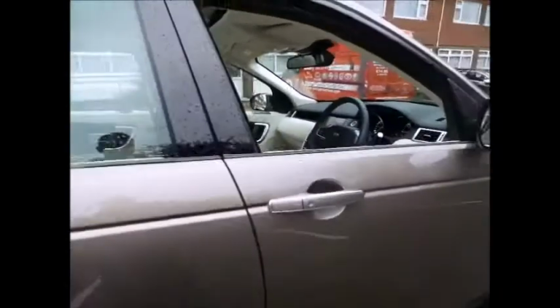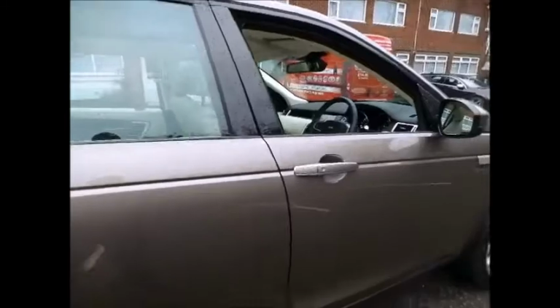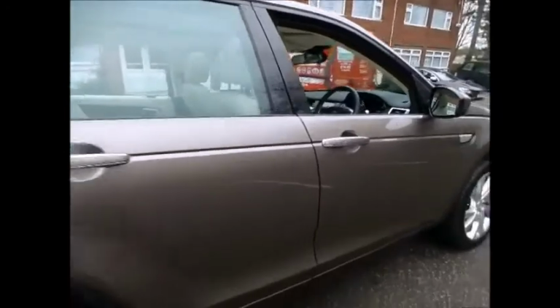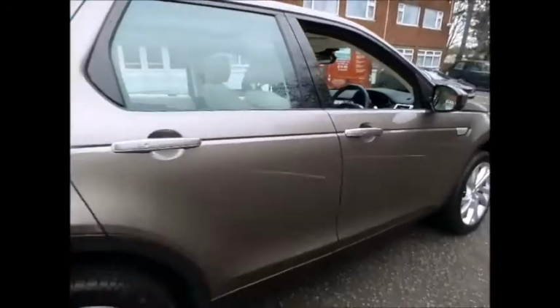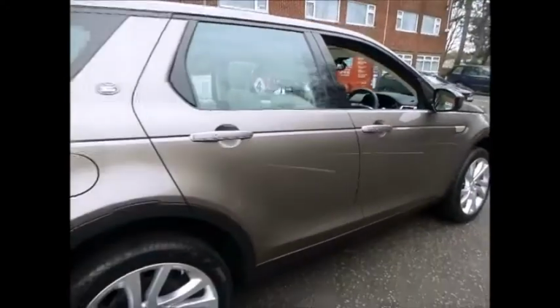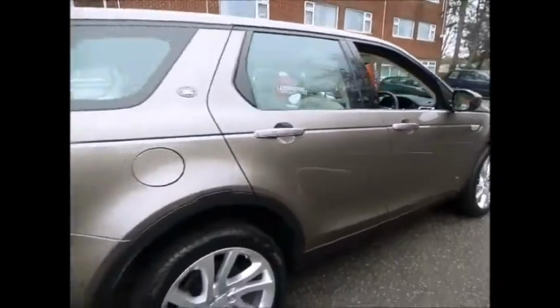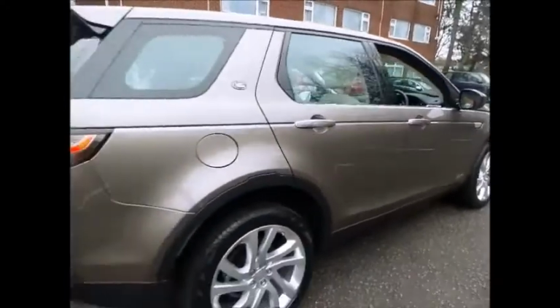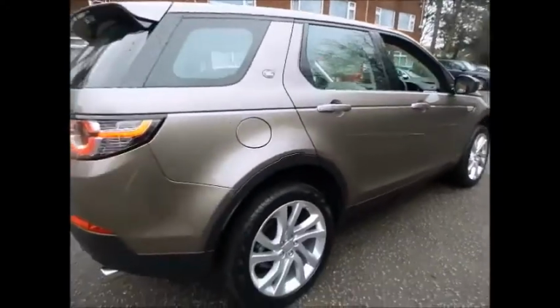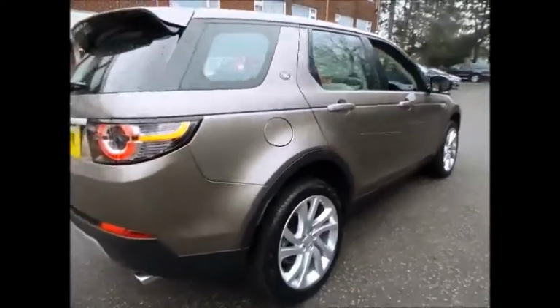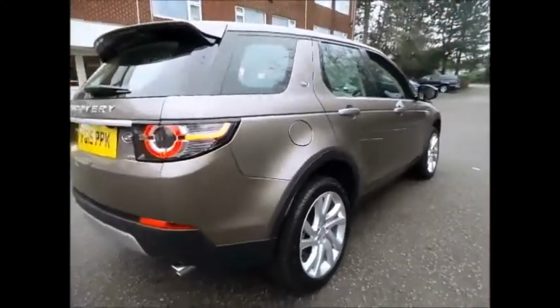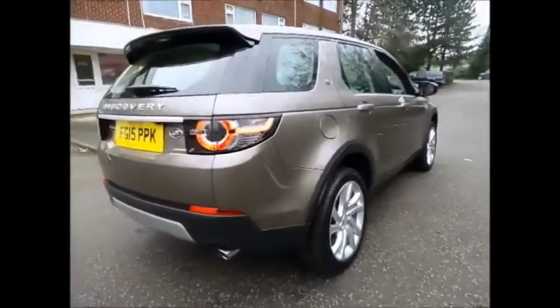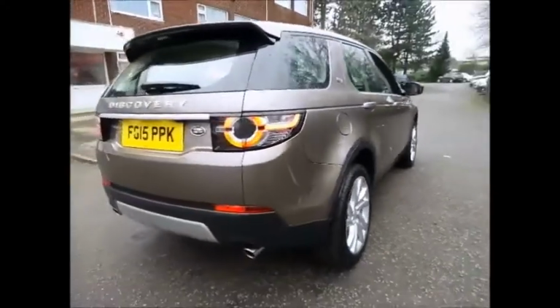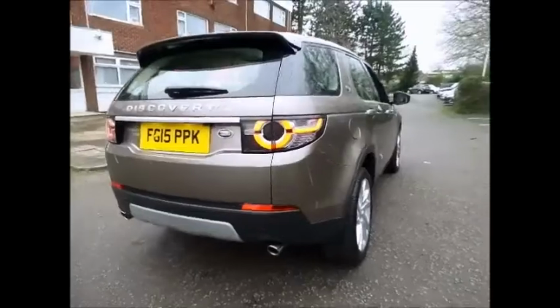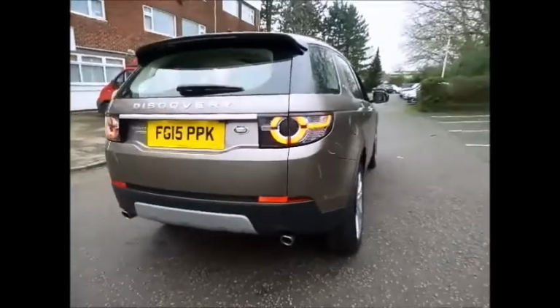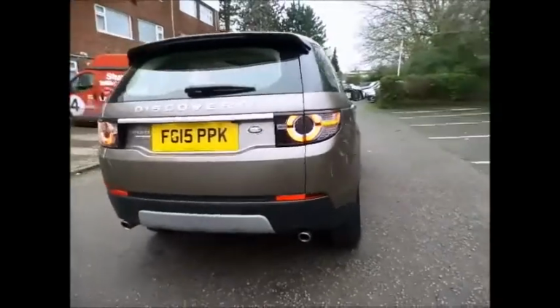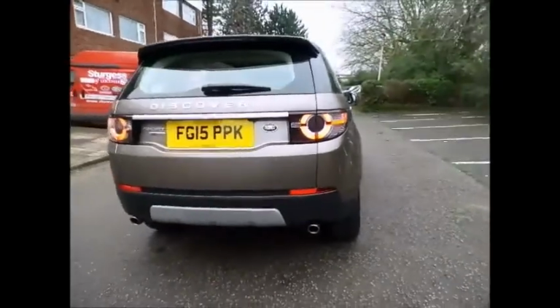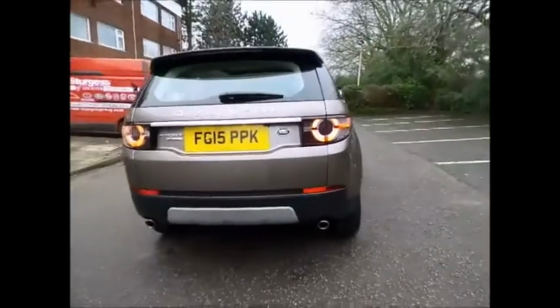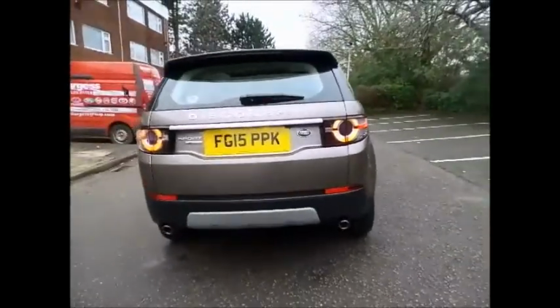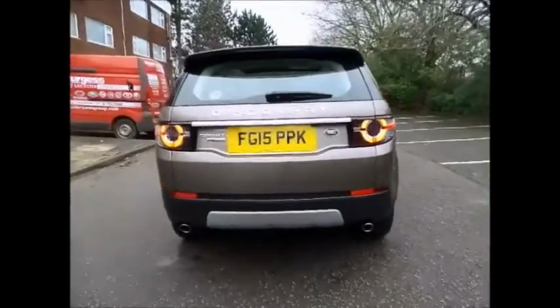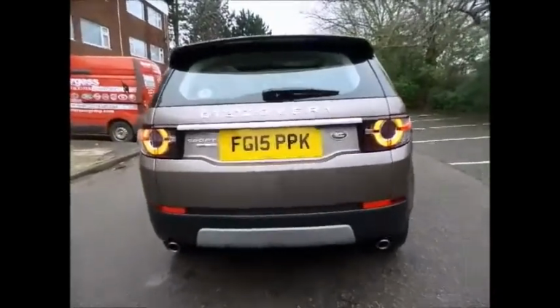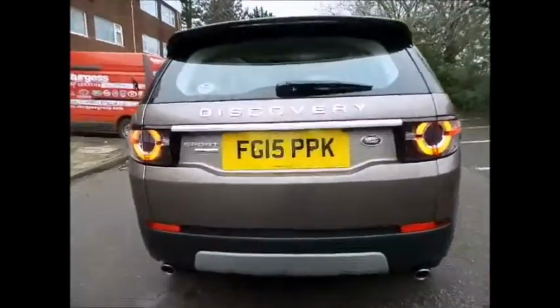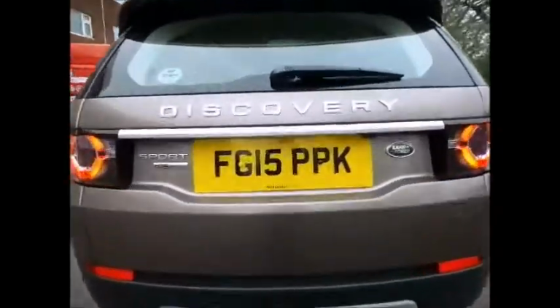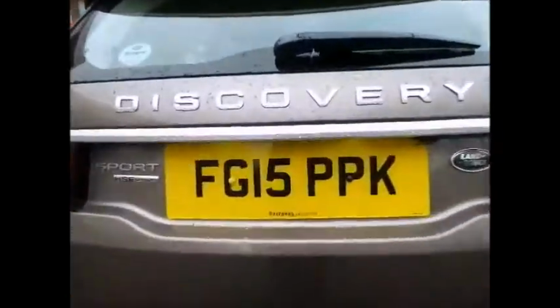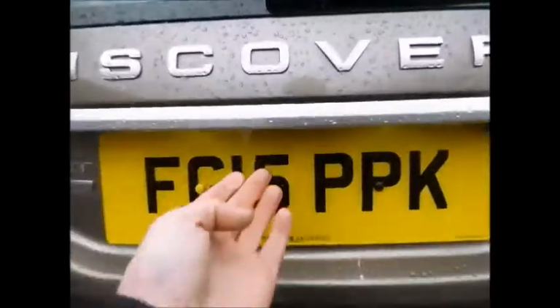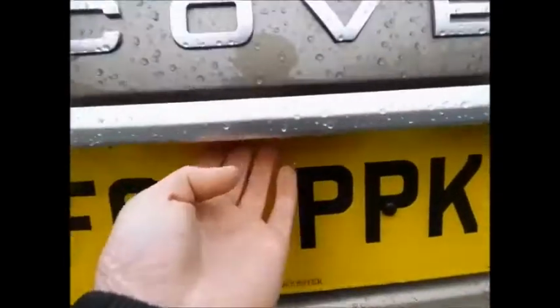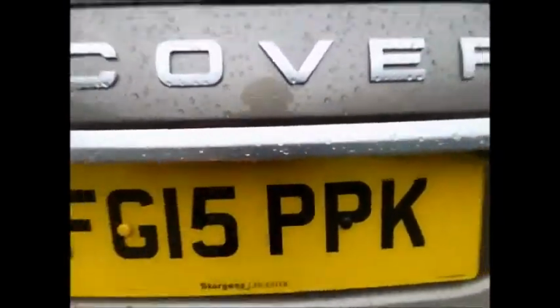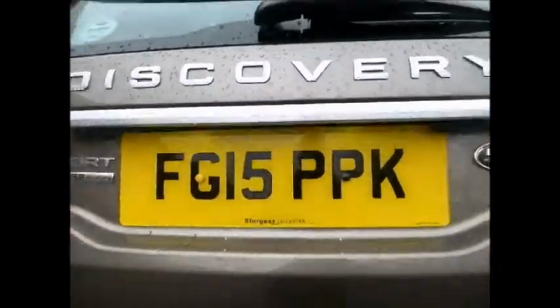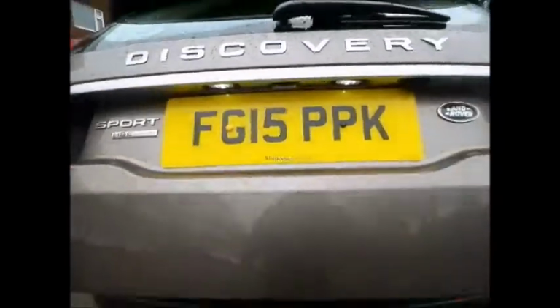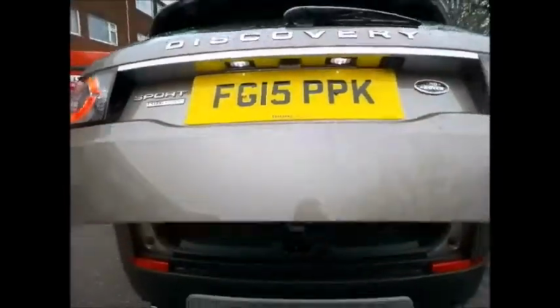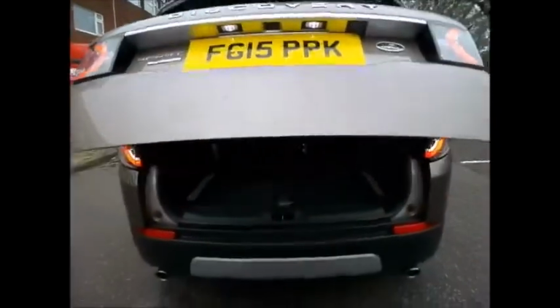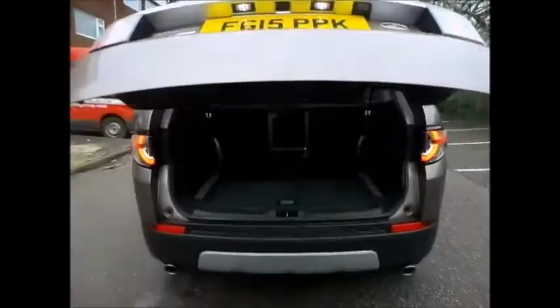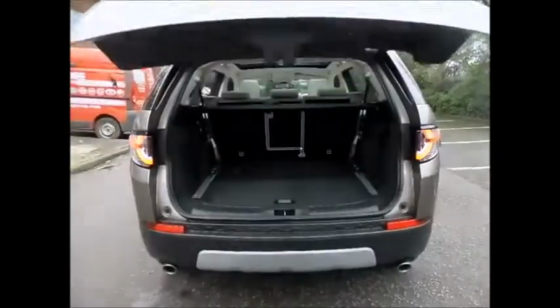You will see on the right hand side of the vehicle two fantastic services that Sturgis offer. Our free of charge vehicle valuation service will give you an indication of the current market value of your part exchange. Please note this is only an indication, as your car could be worth considerably more.